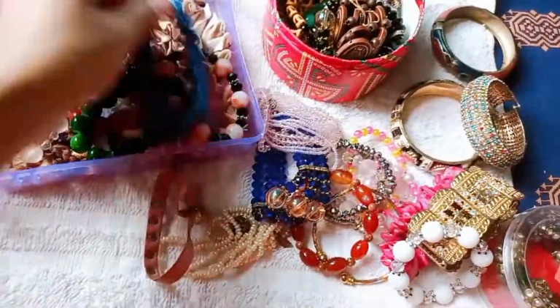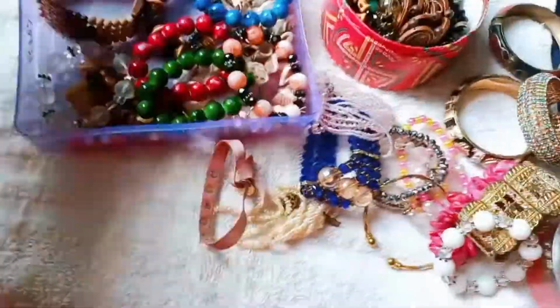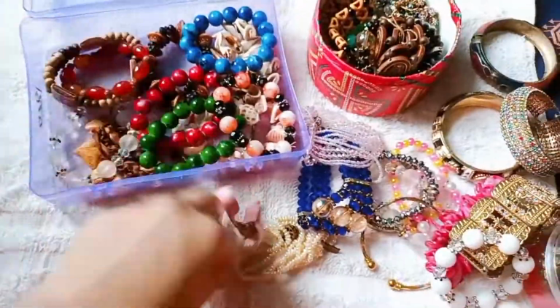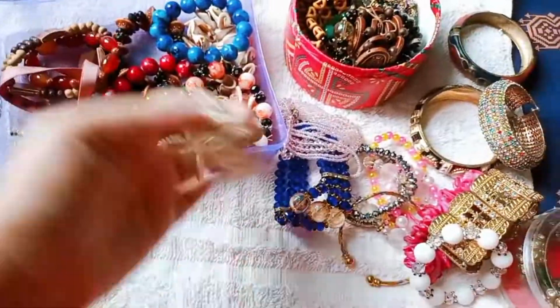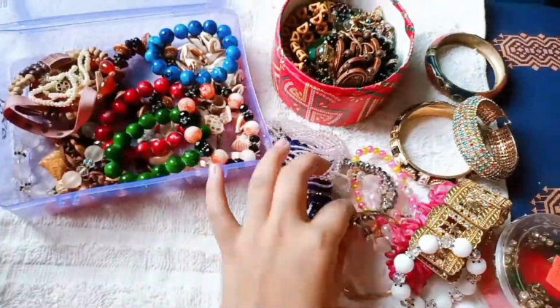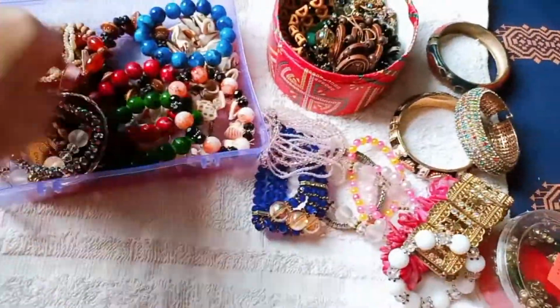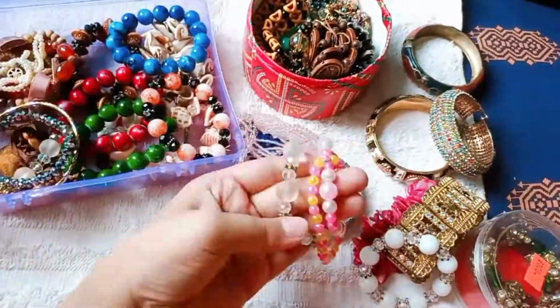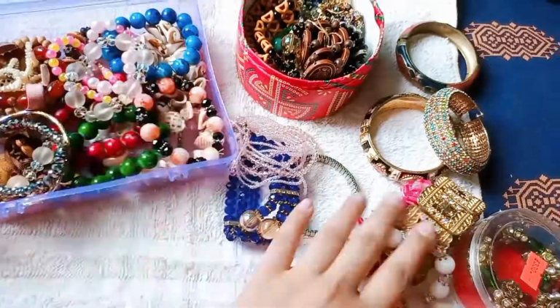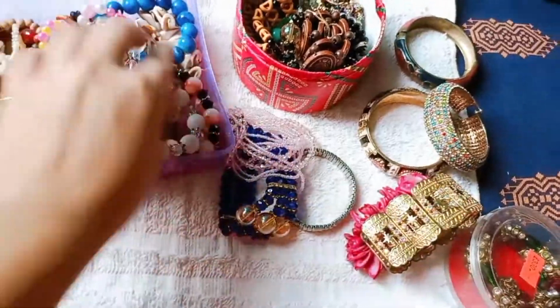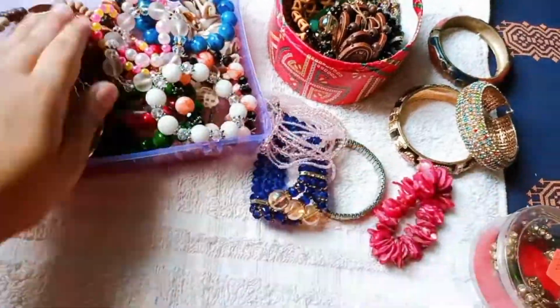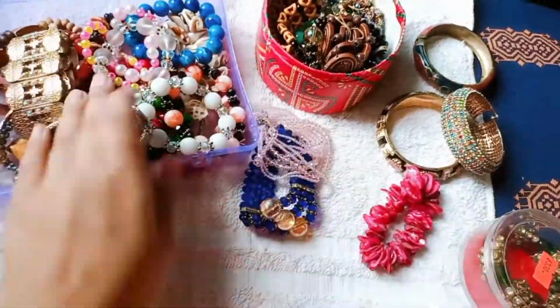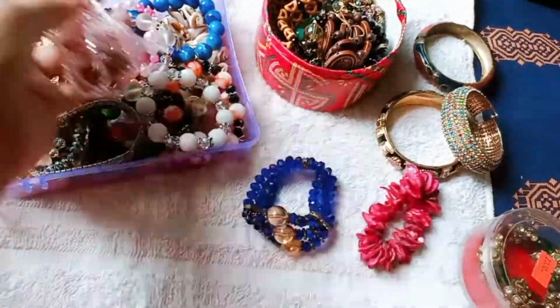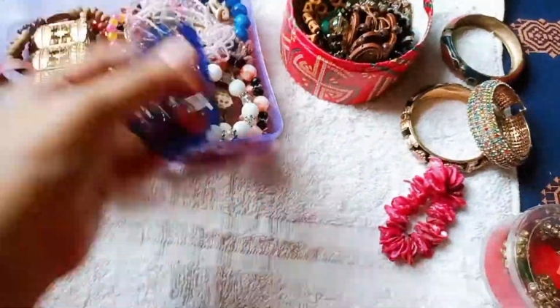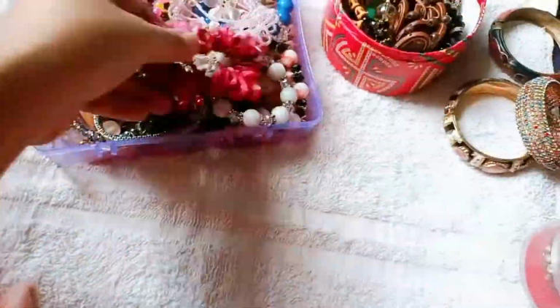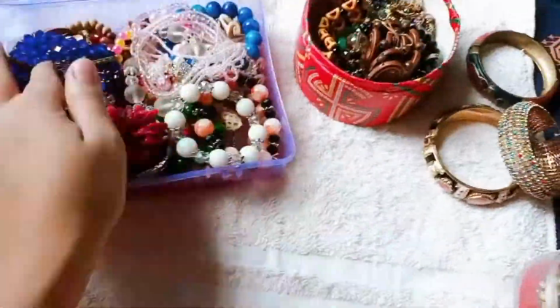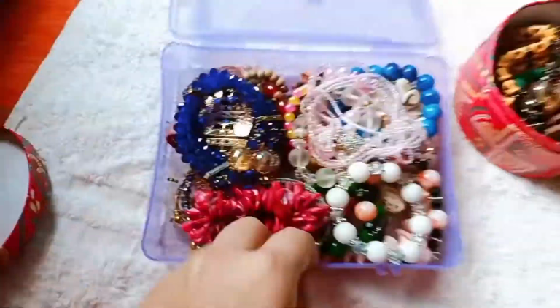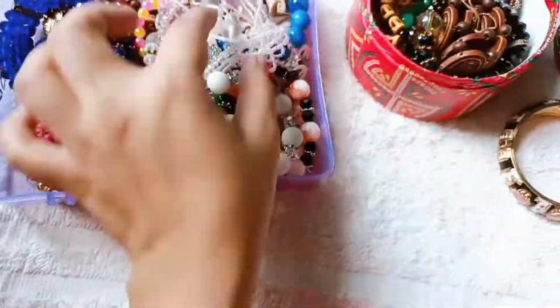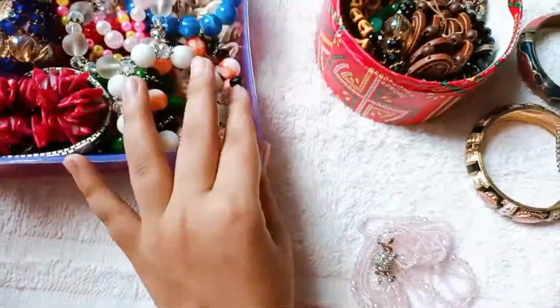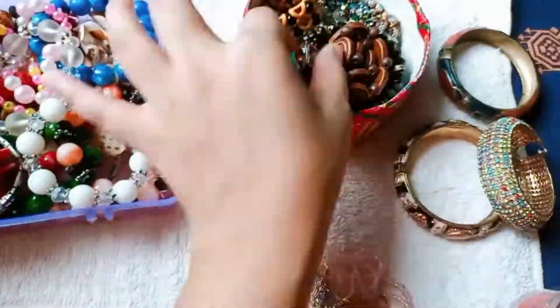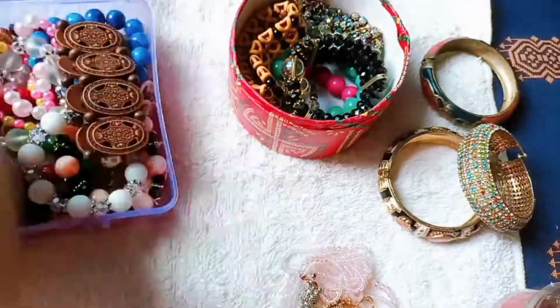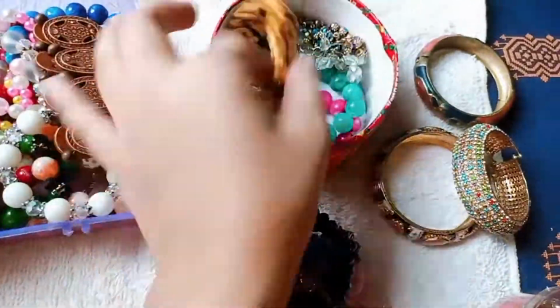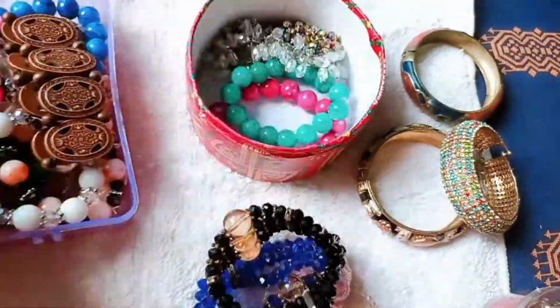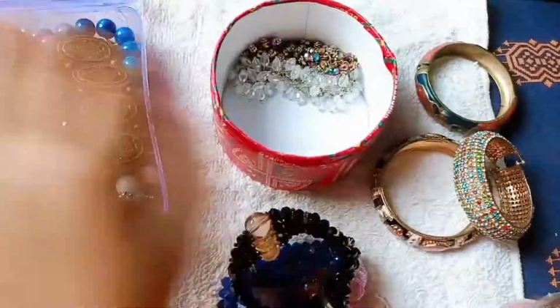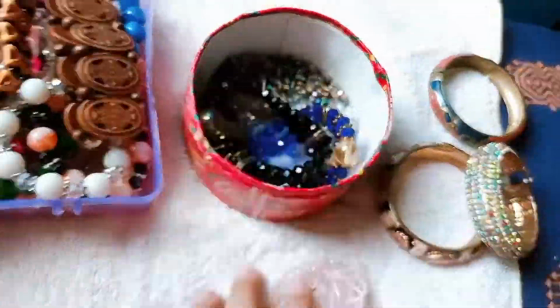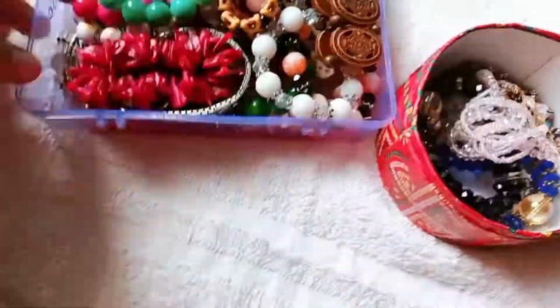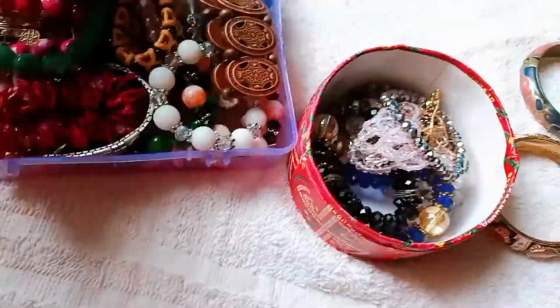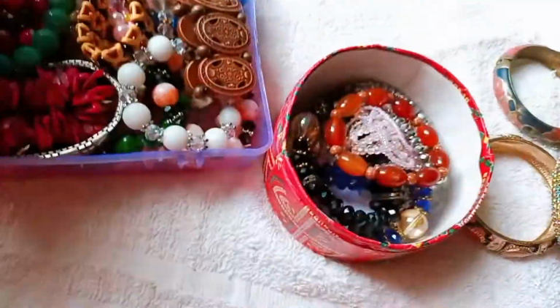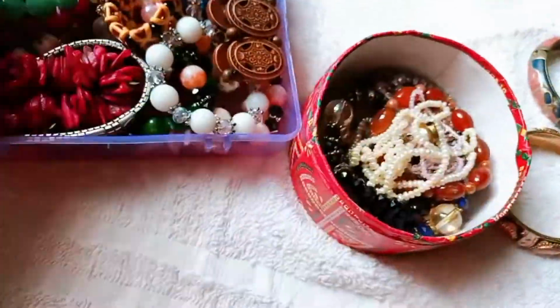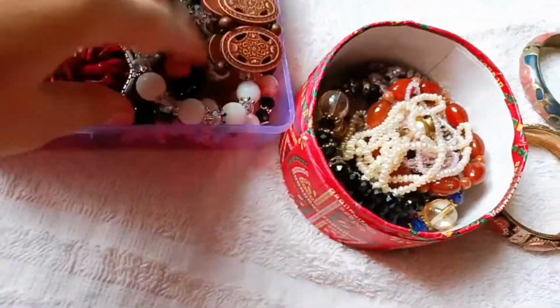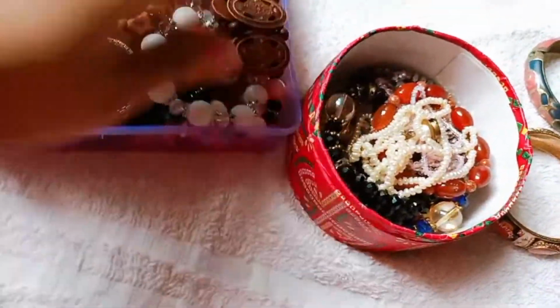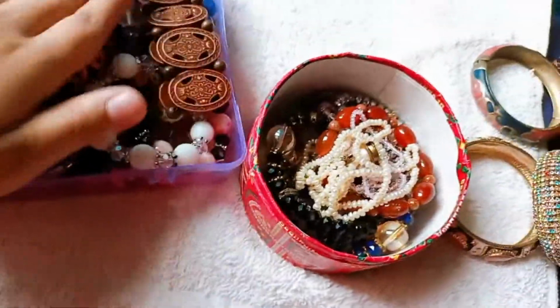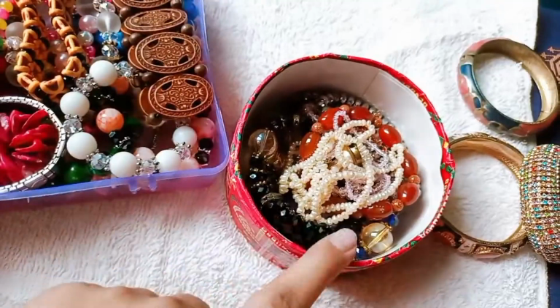So this is our bracelet collection. If you like this video, please like, share, and subscribe — do not forget to subscribe.